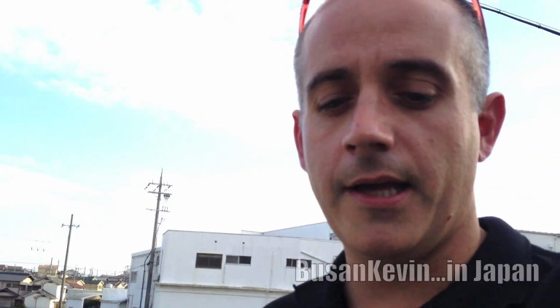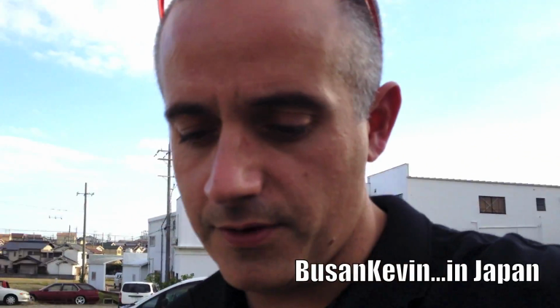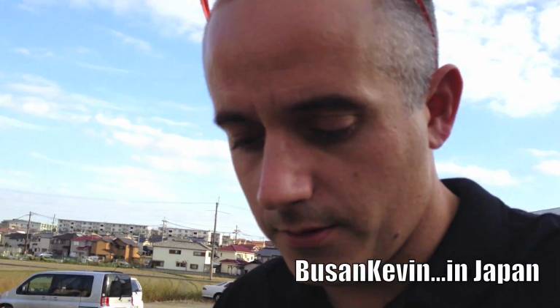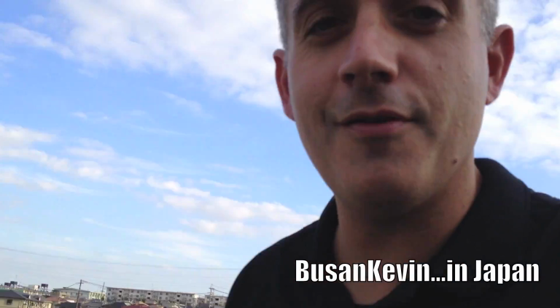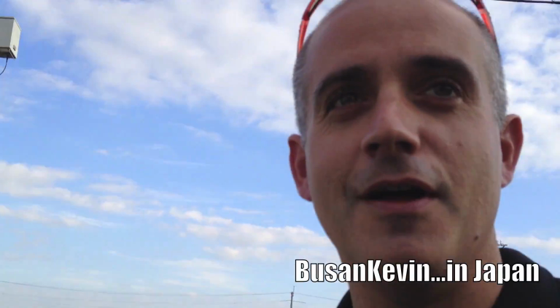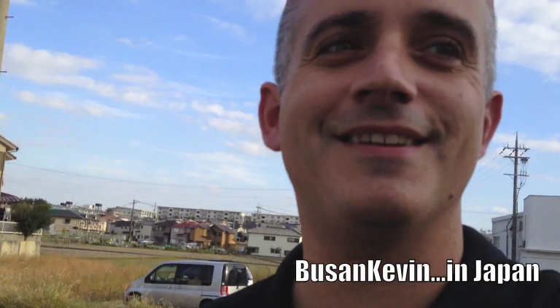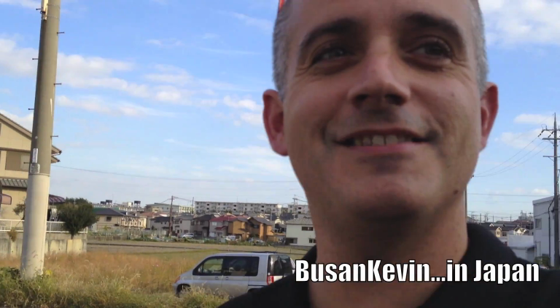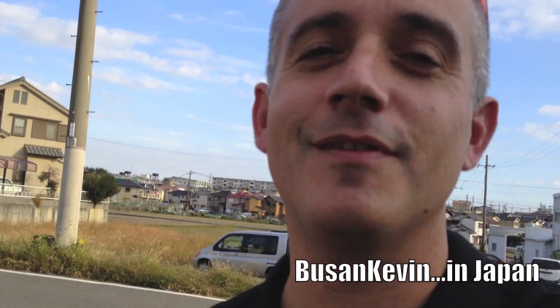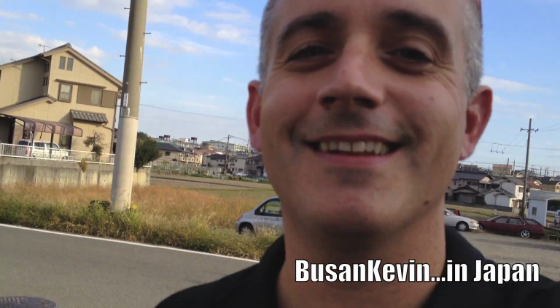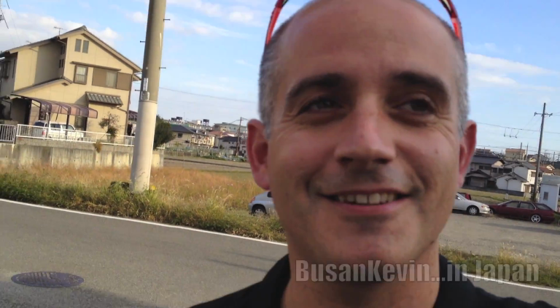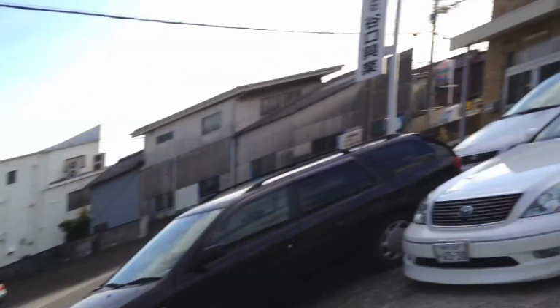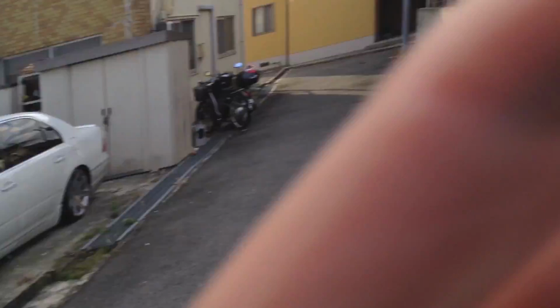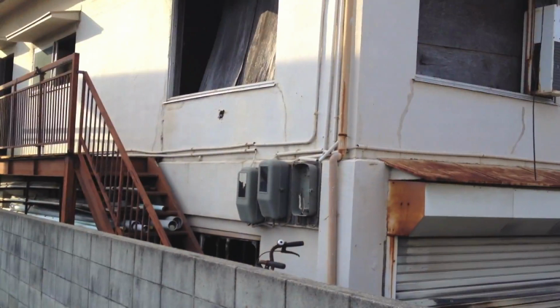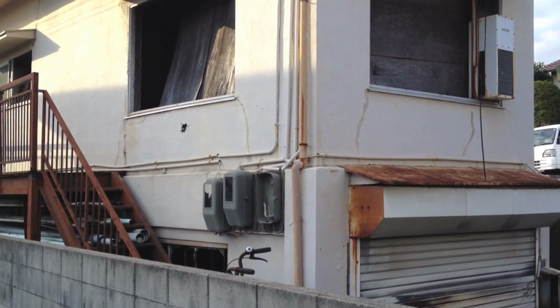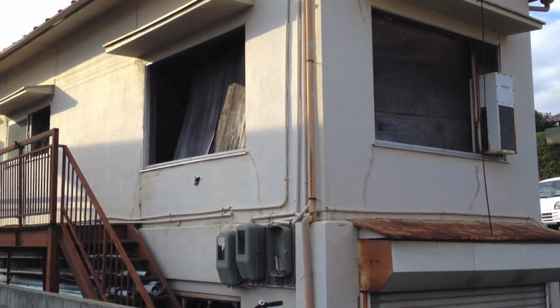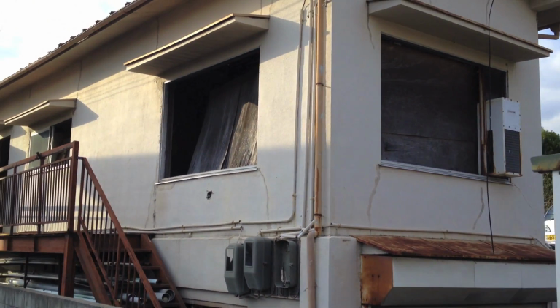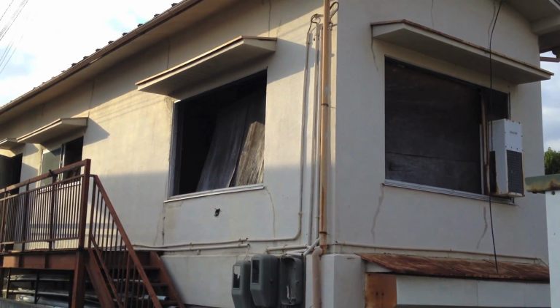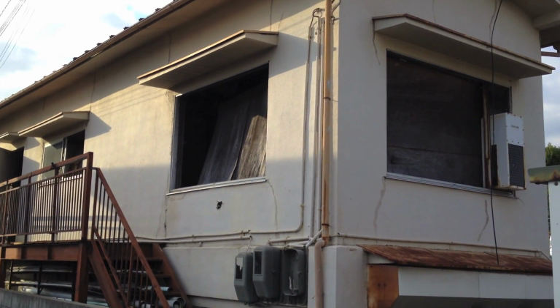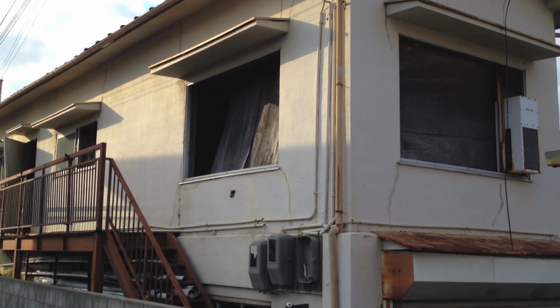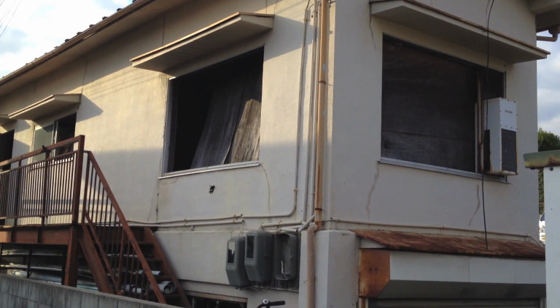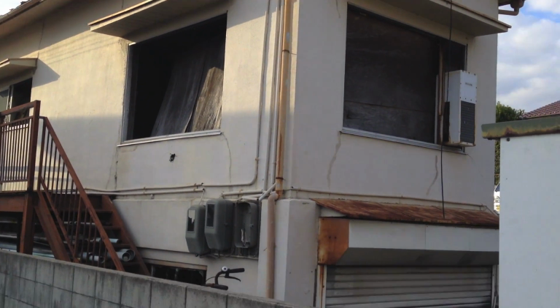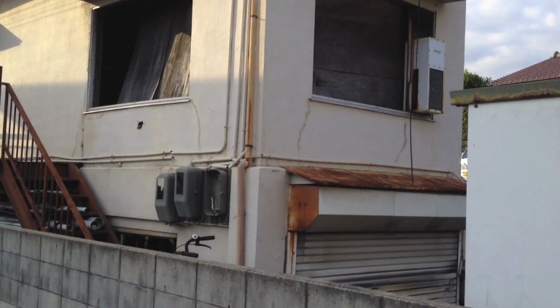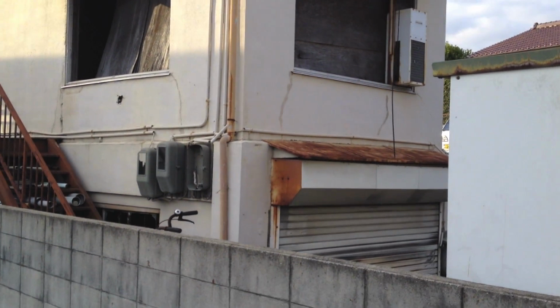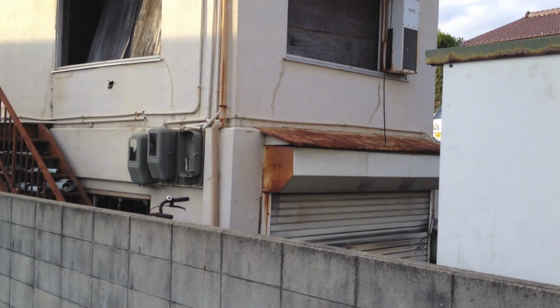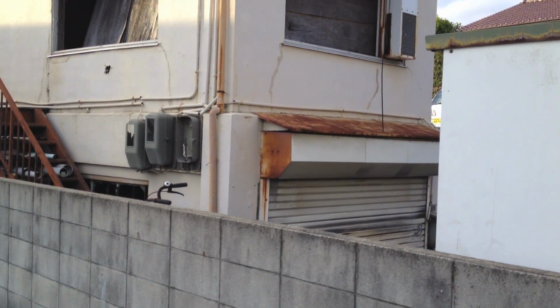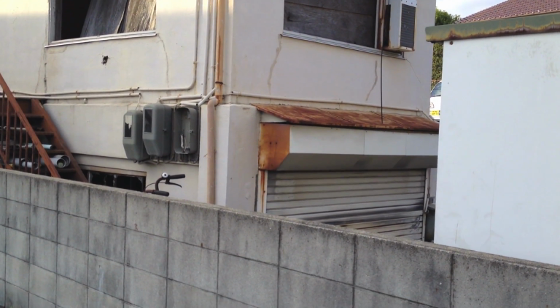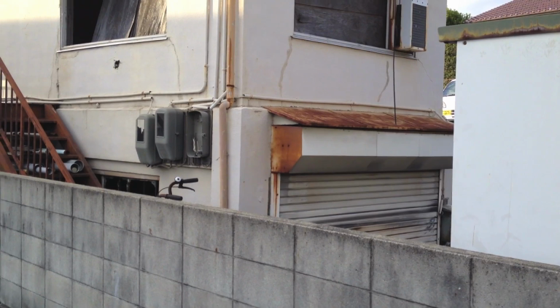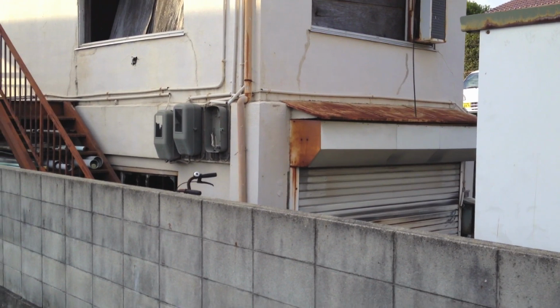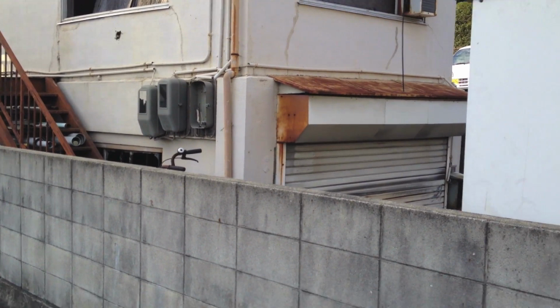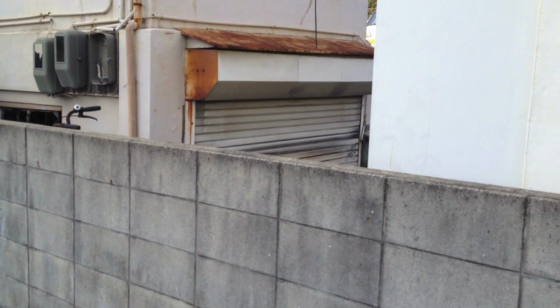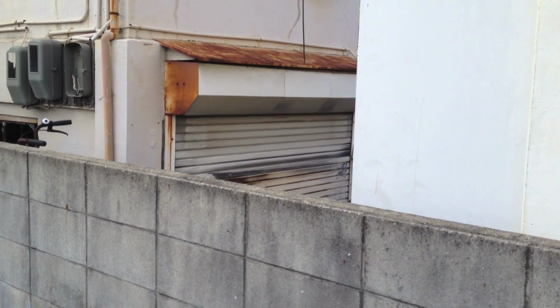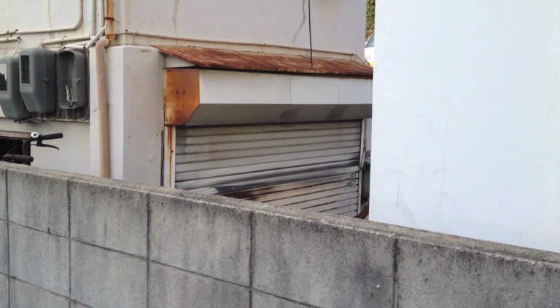Hey guys, Kevin here. I'm doing my own kind of abandoned Japan video like Kurt does. Check out this building here — looks like it was an apartment at one point. Maybe three people lived in here.